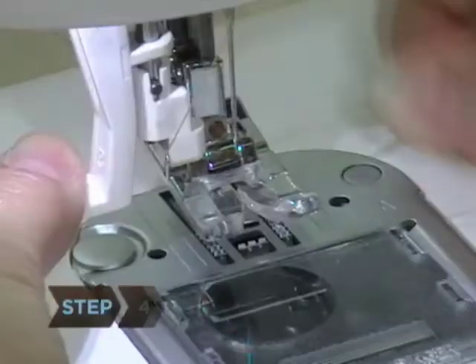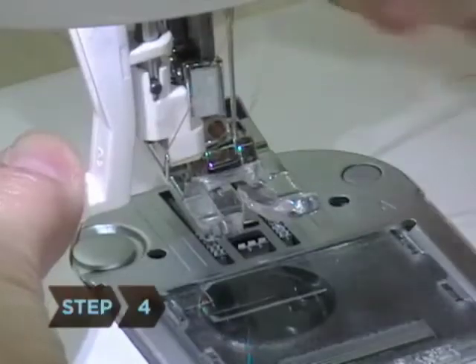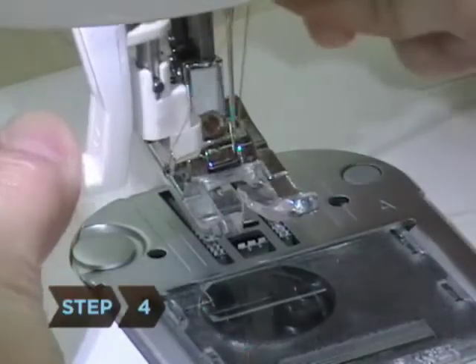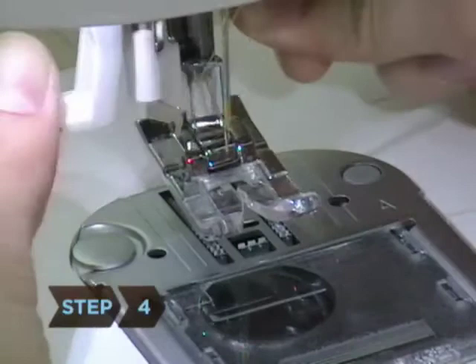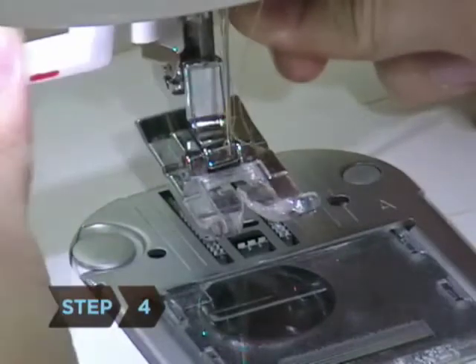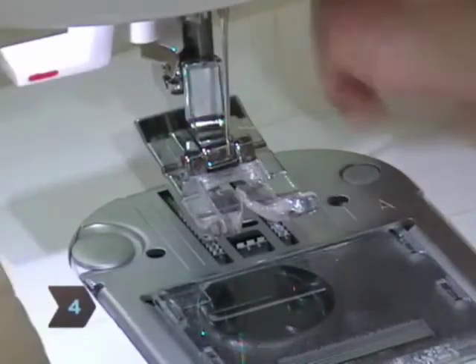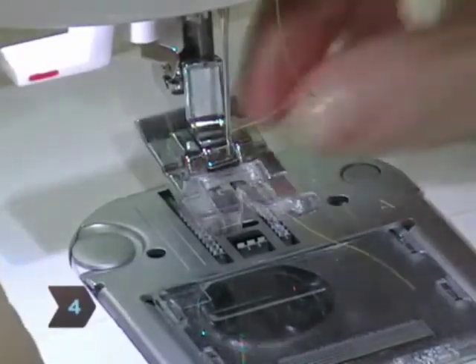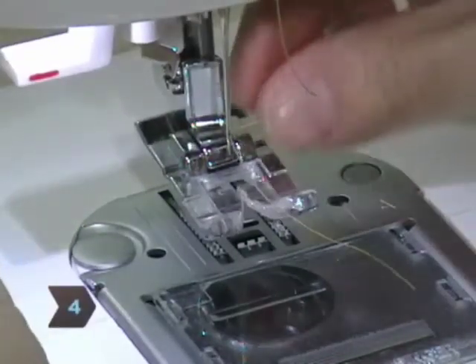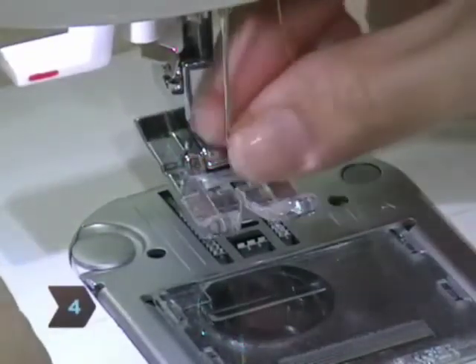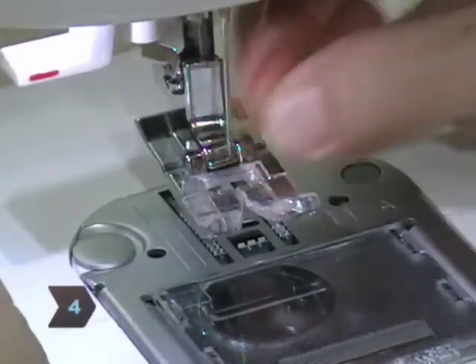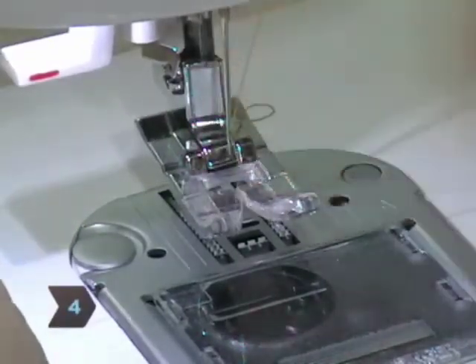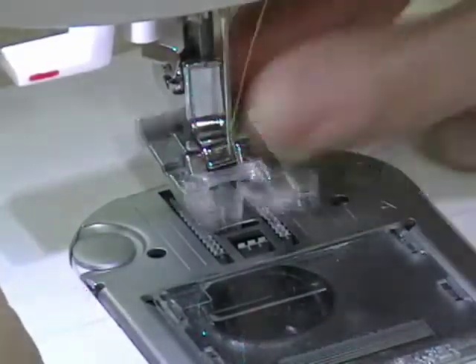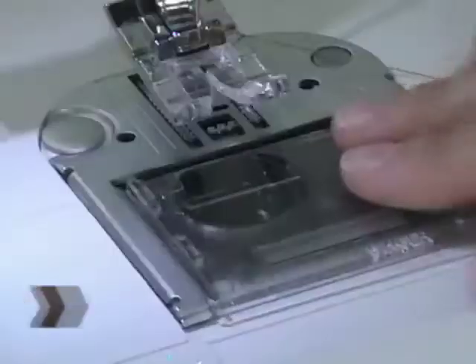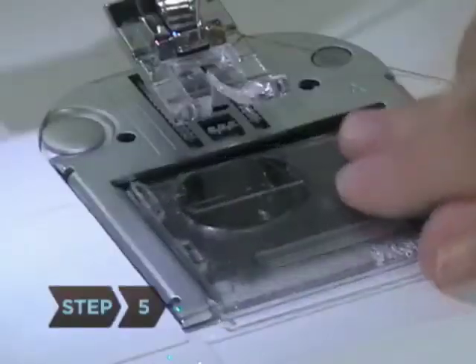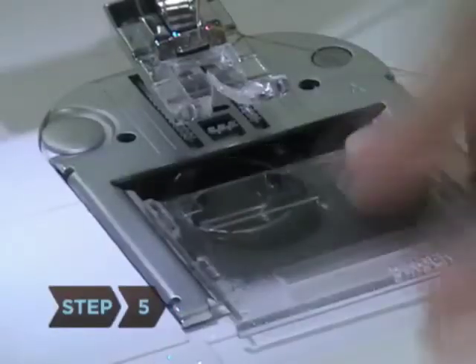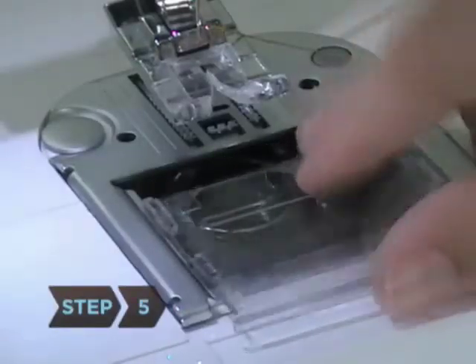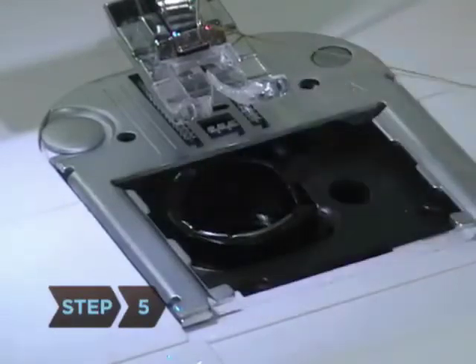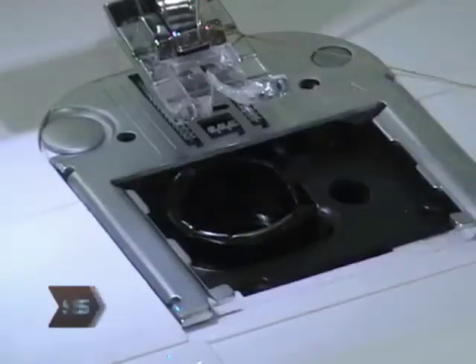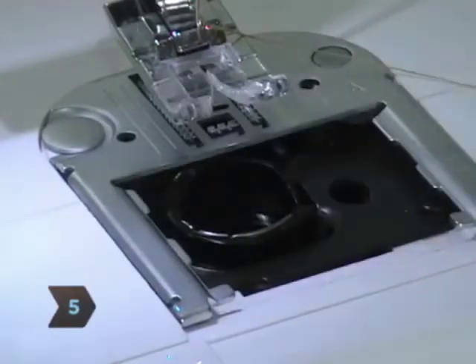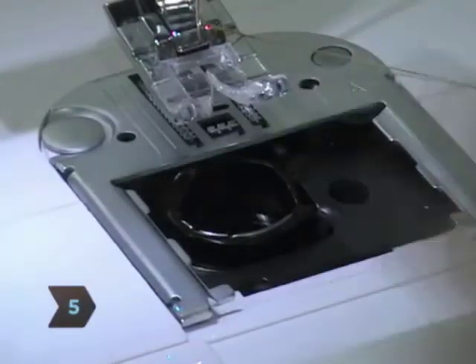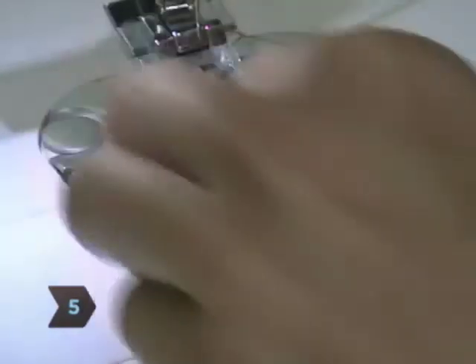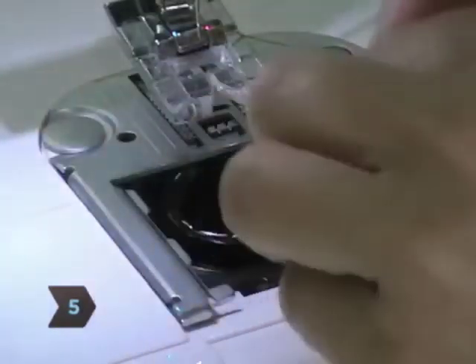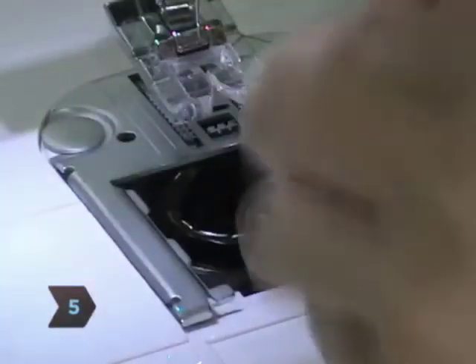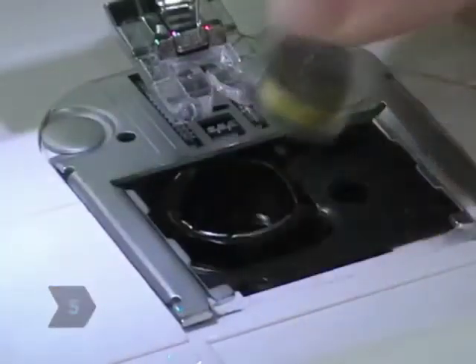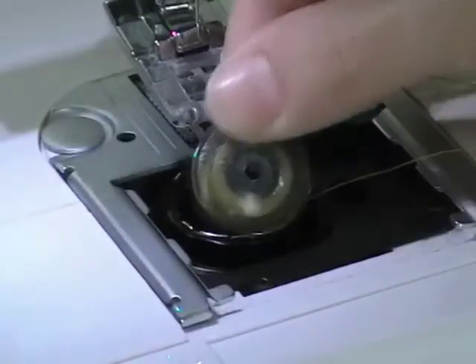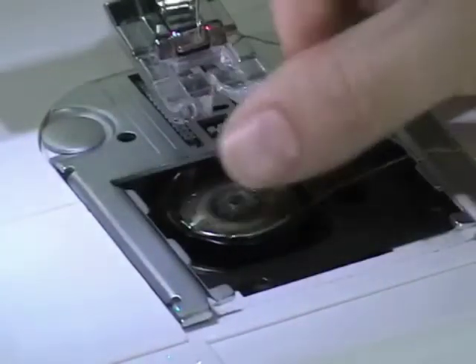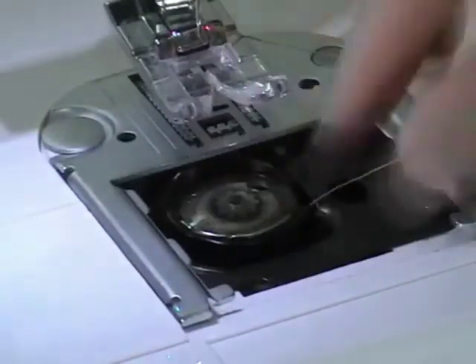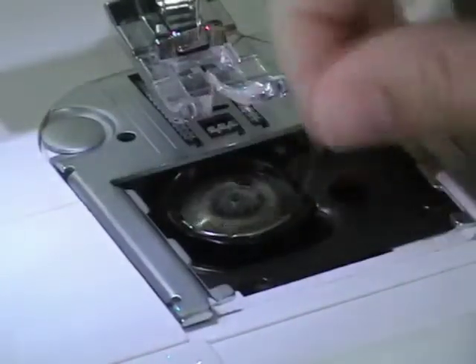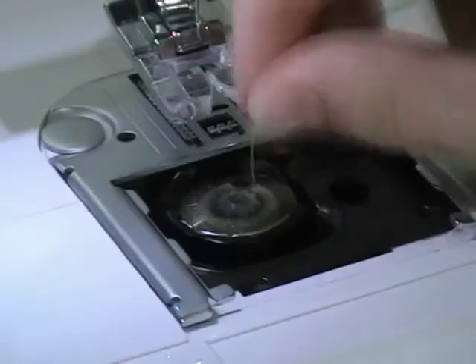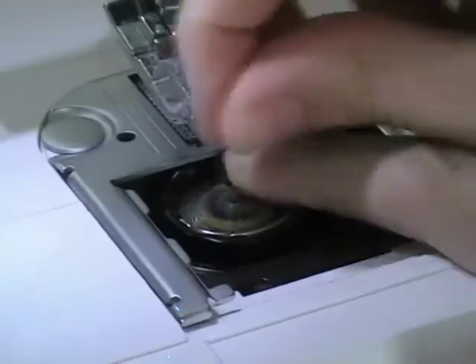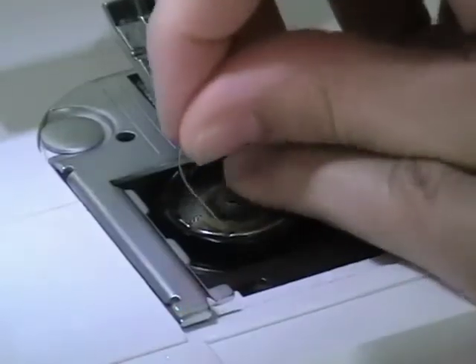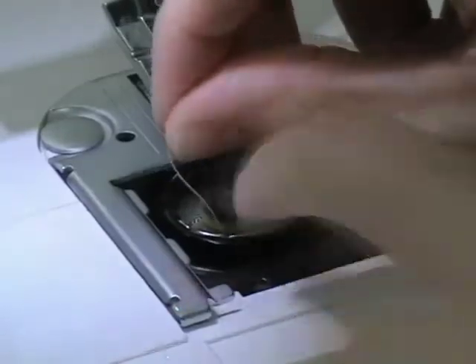Step 4. Pull the thread through the take-up lever and insert it into the eye of a needle. Step 5. Insert a wound bobbin while the presser foot is still up, then lower the presser foot until the needle disappears into the bobbin.